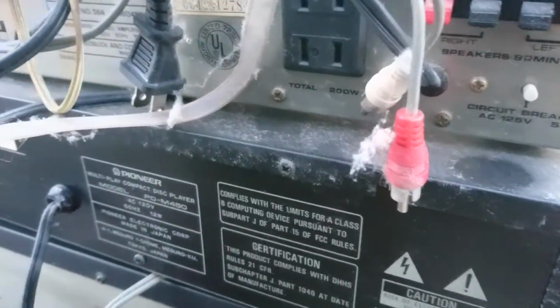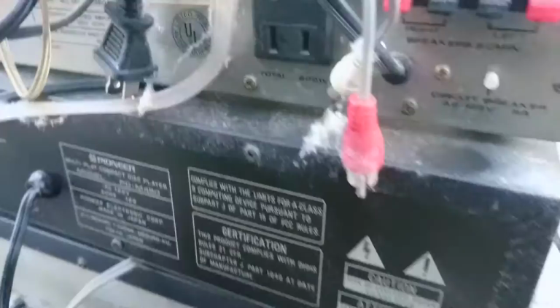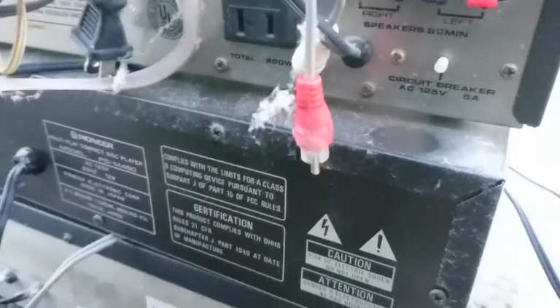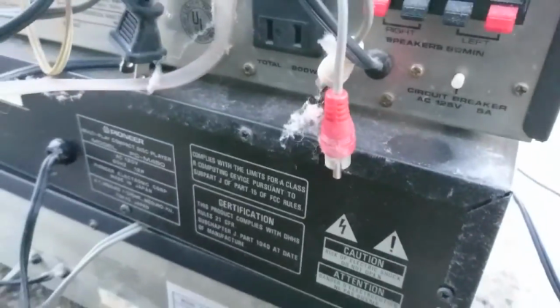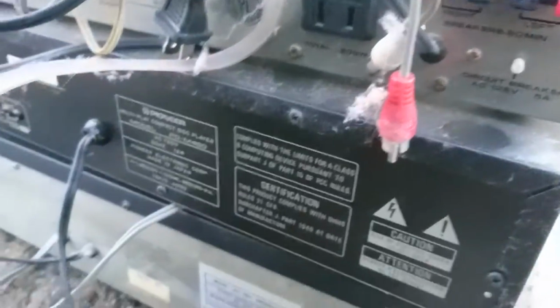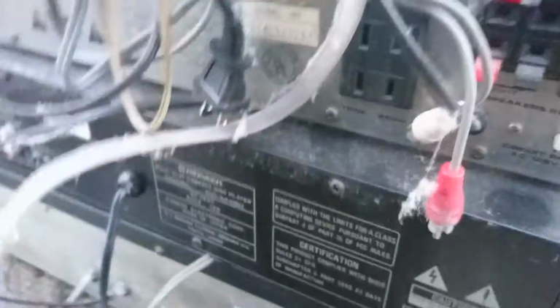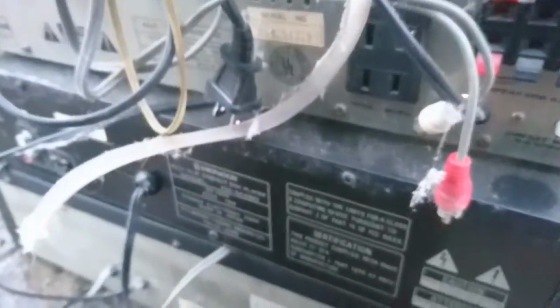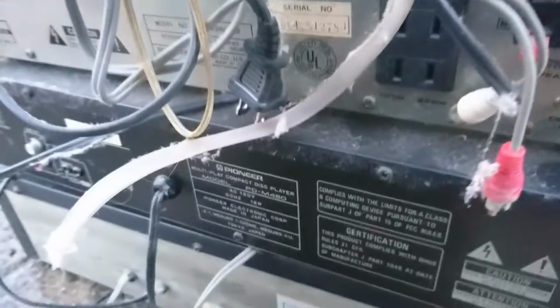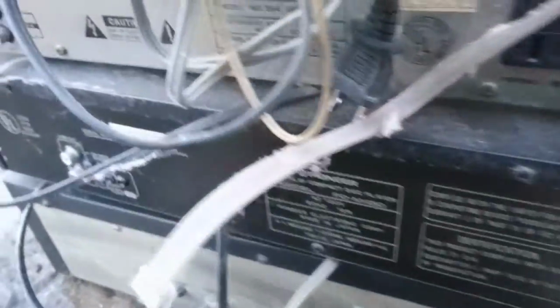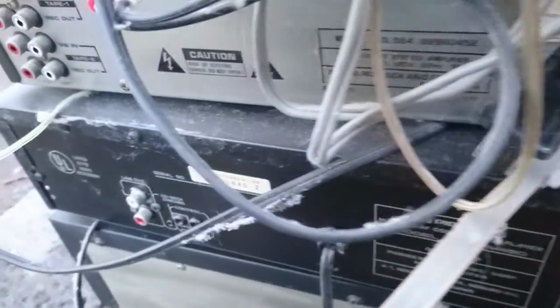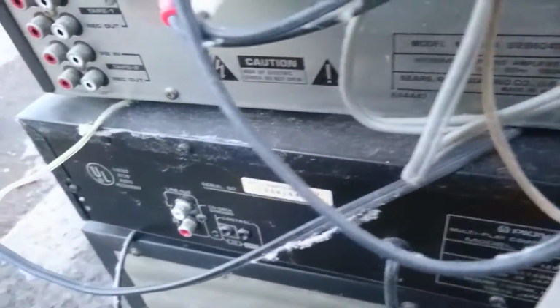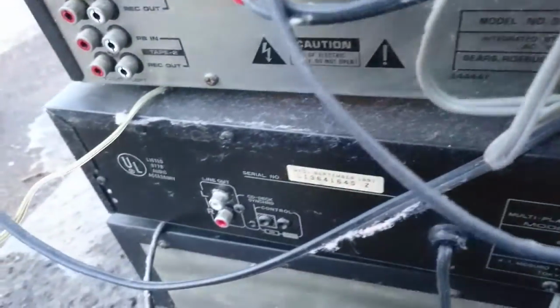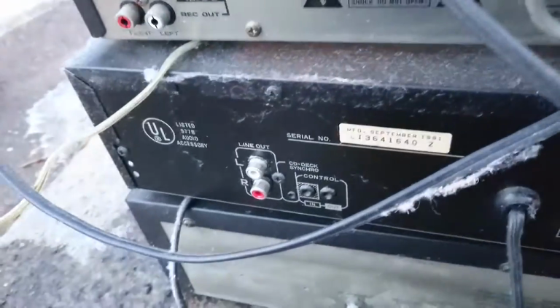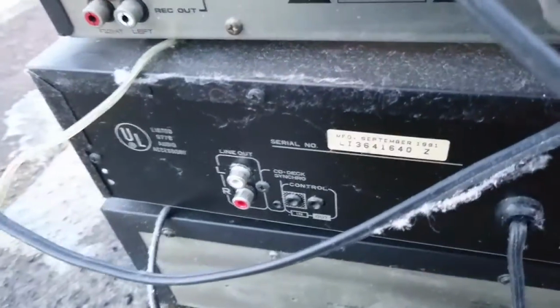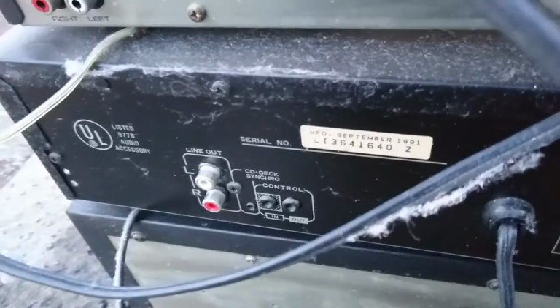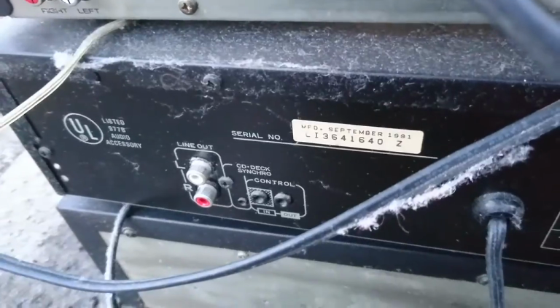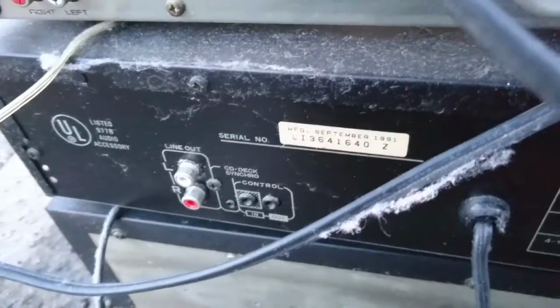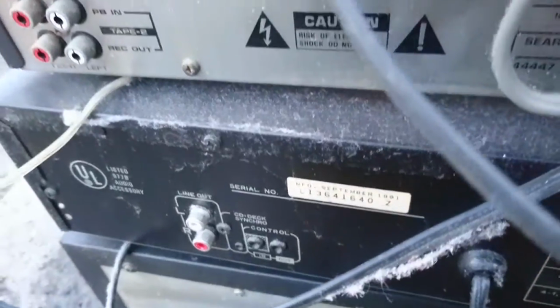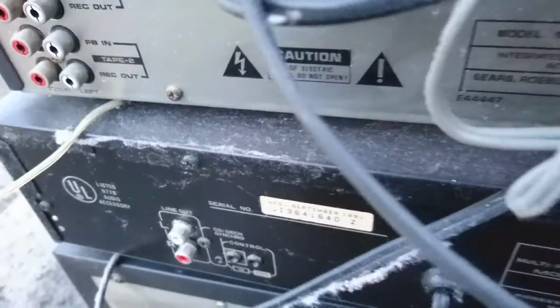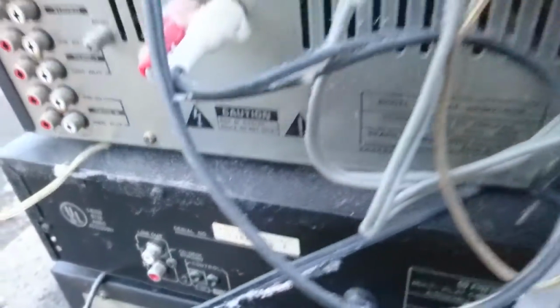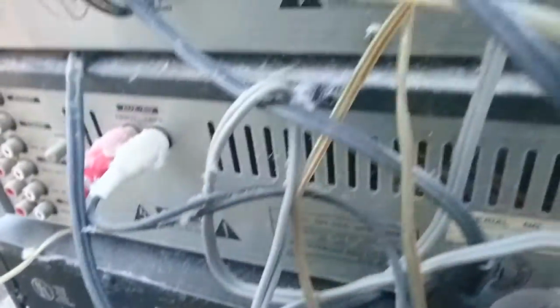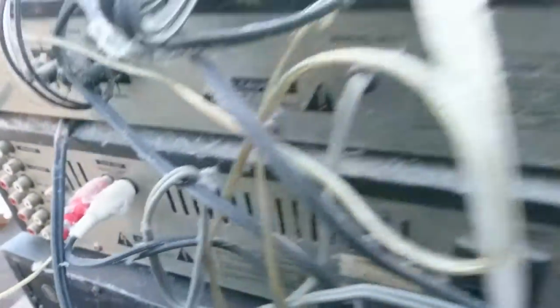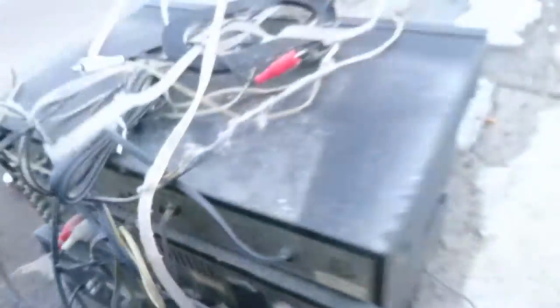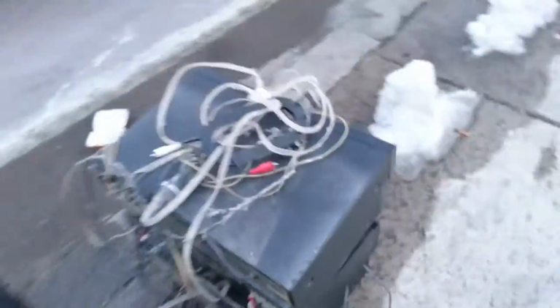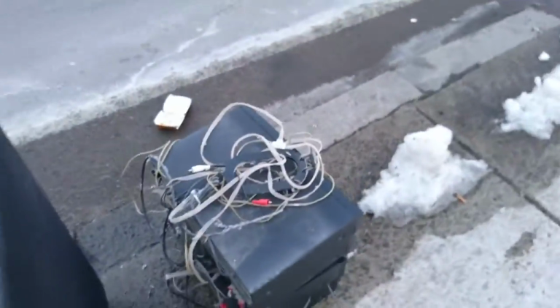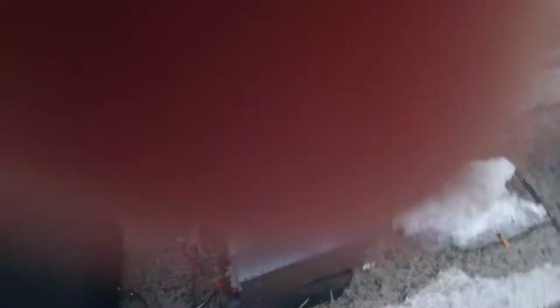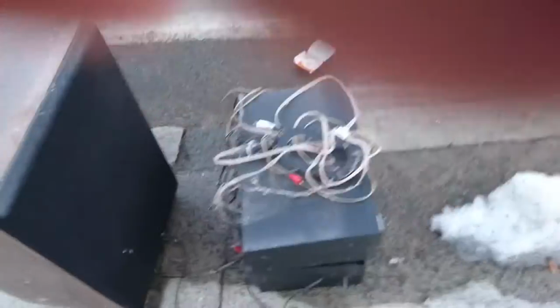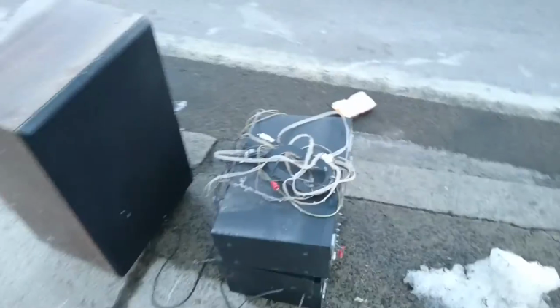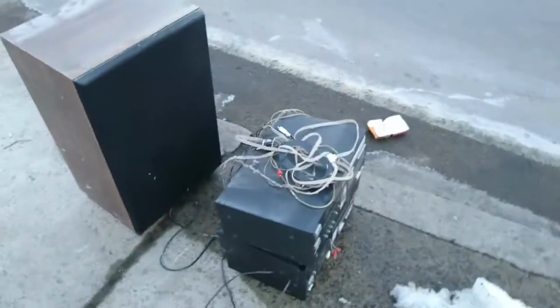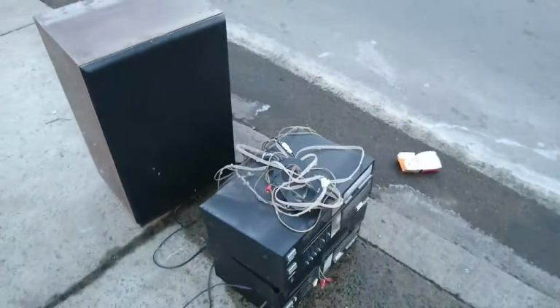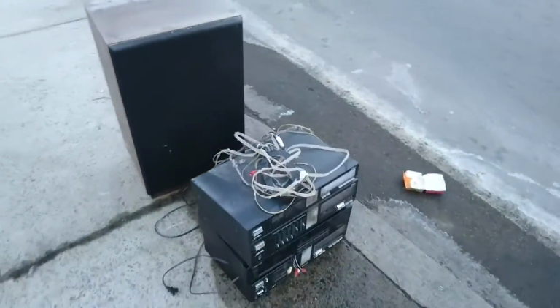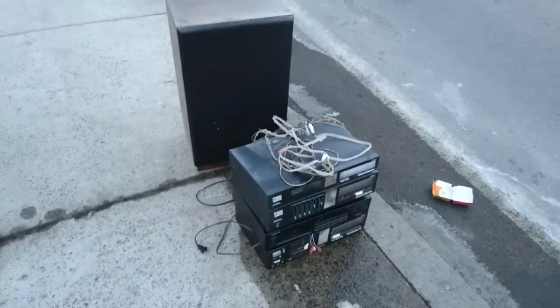Let's see if we can get the model number of the Panathronic. So, old school stereo.